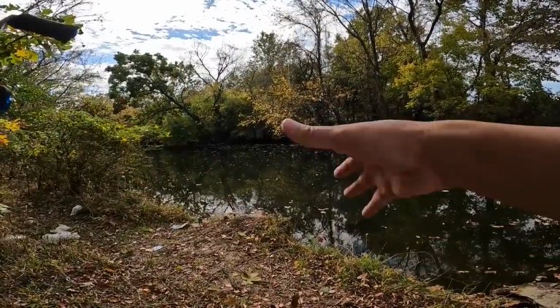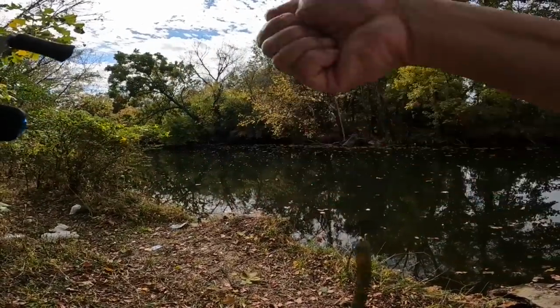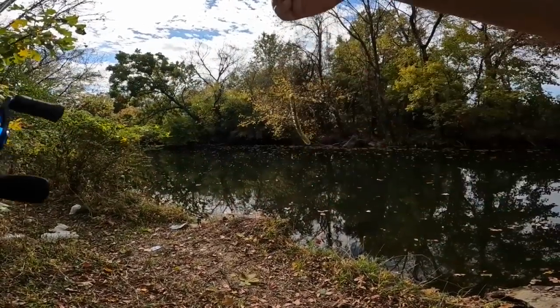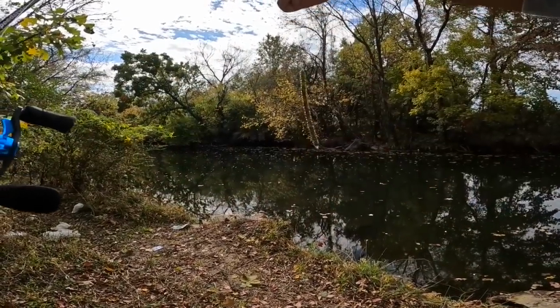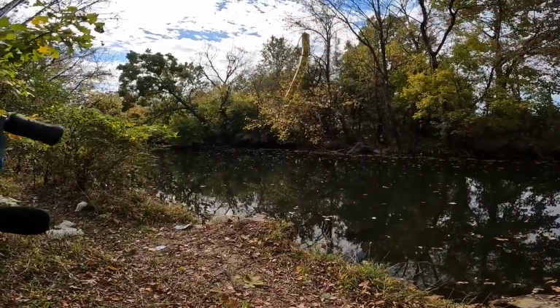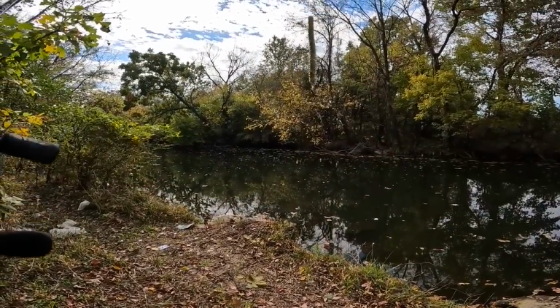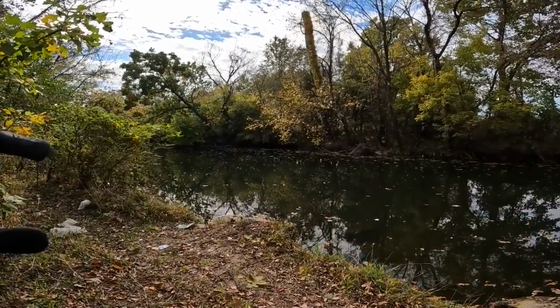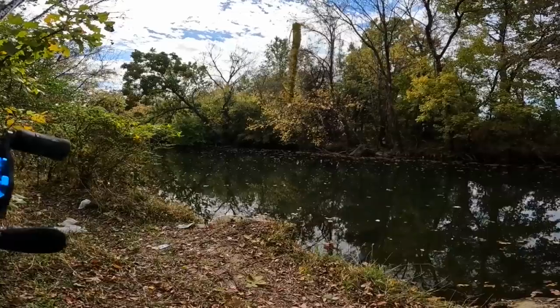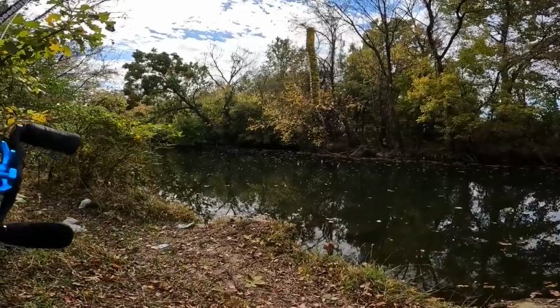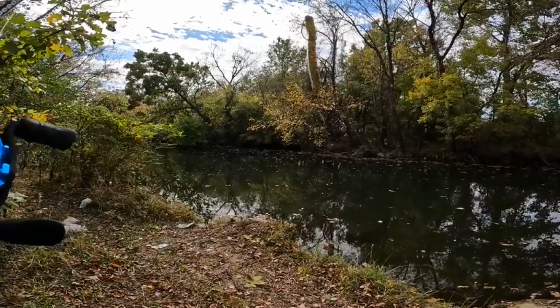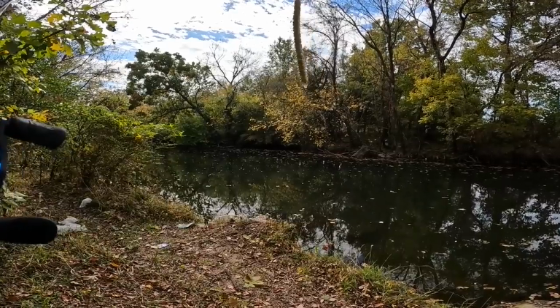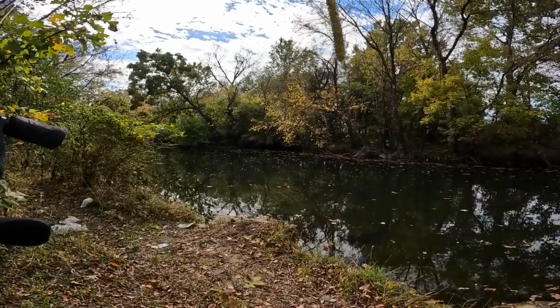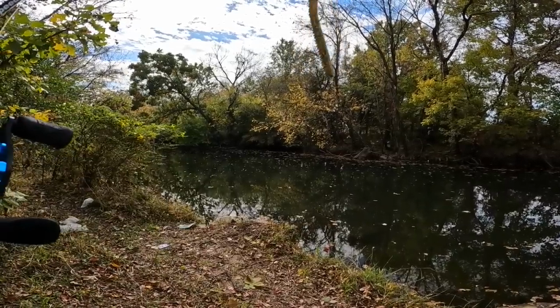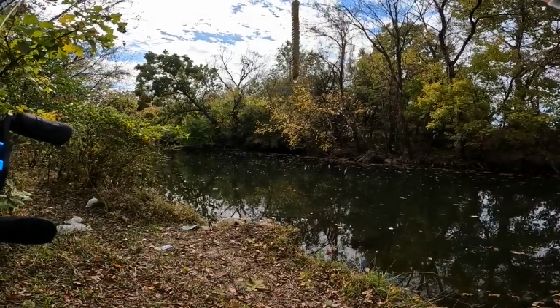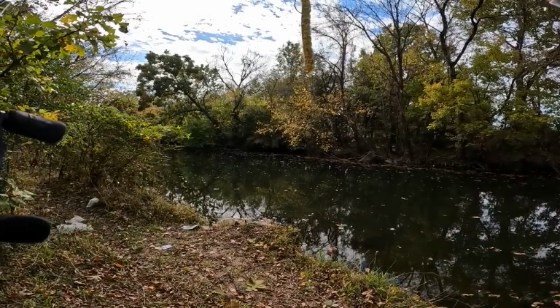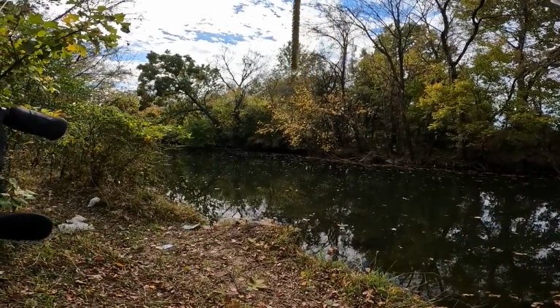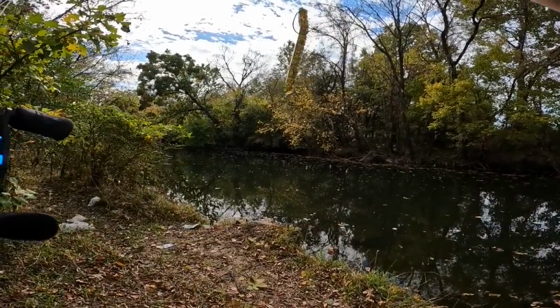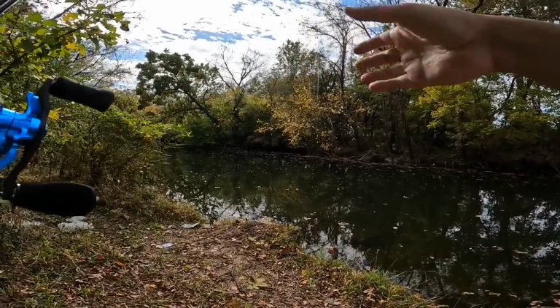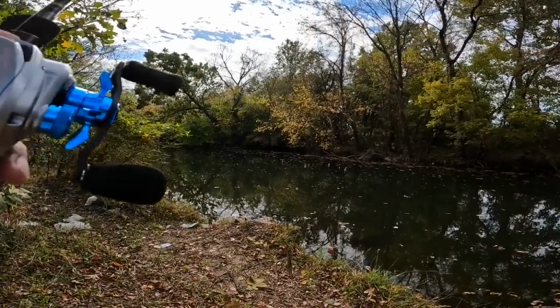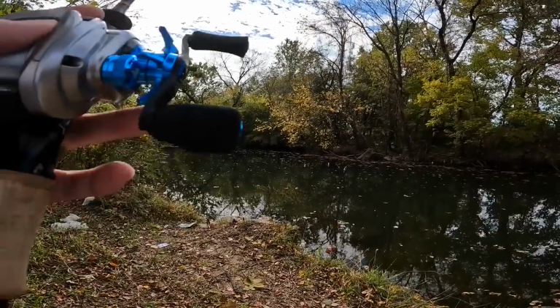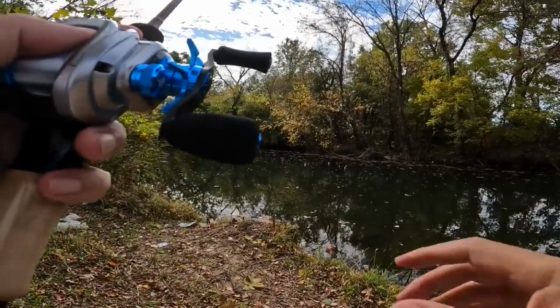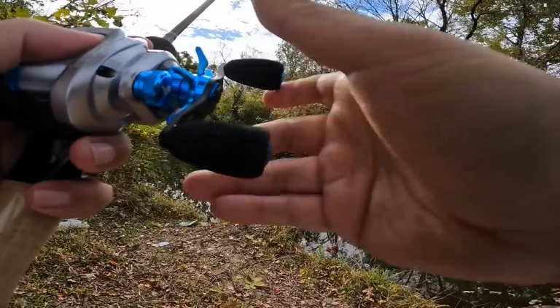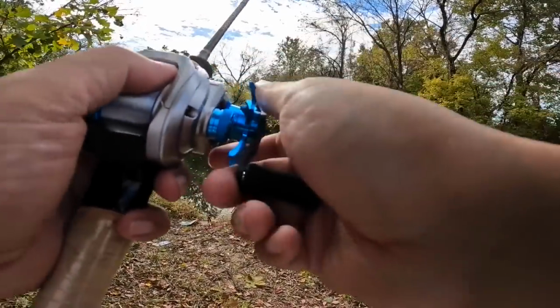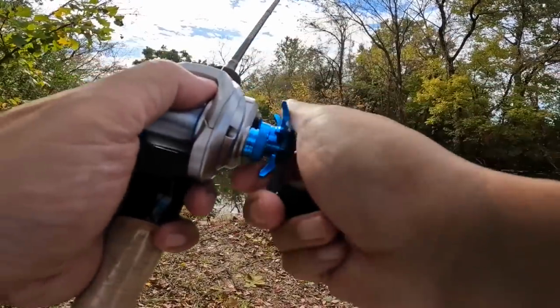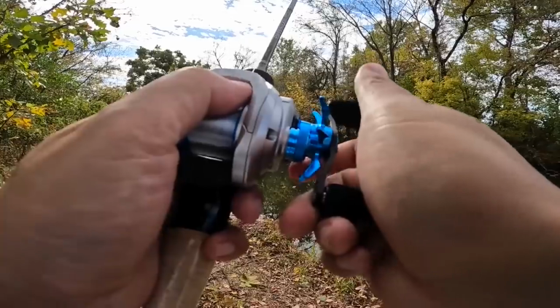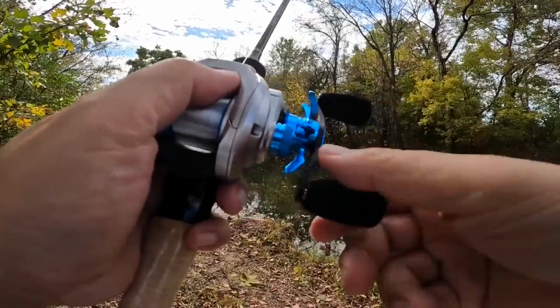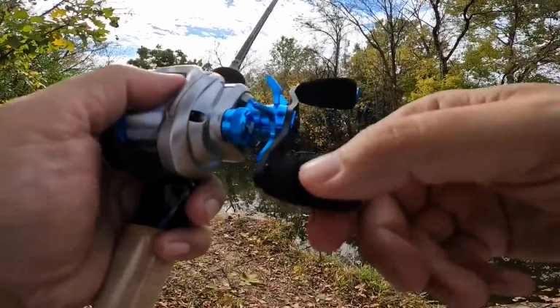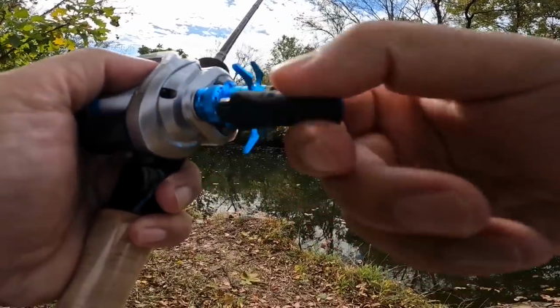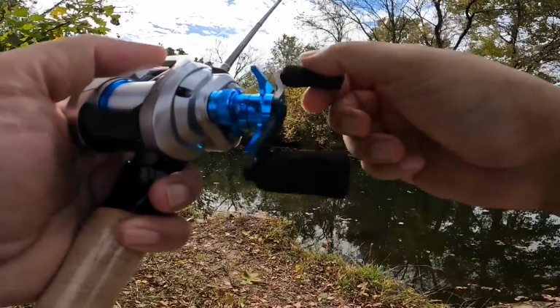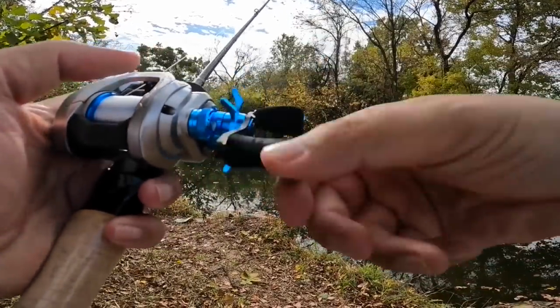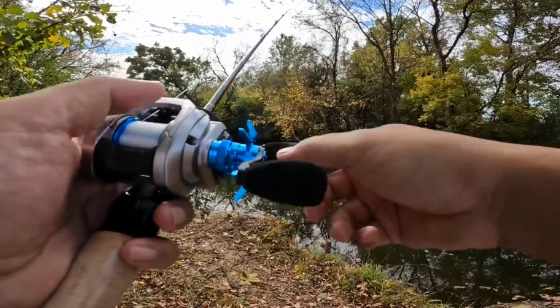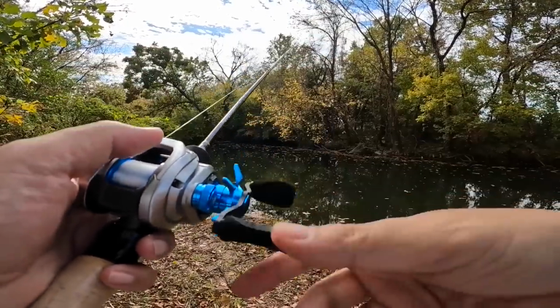First thing we're going to throw is going to be this Zoom Centipede — I think it's like a 4-inch stick bait, weightless of course. I think this weighs about 5 grams, so right on the limit of what I call upper-end bait finesse.